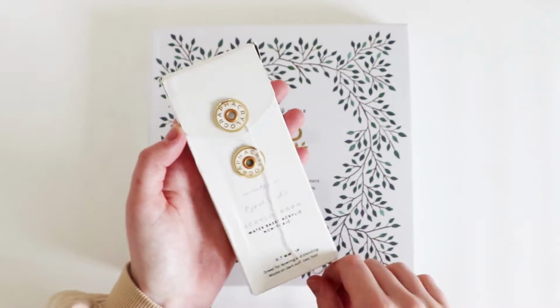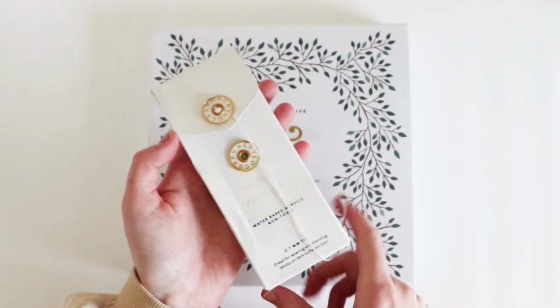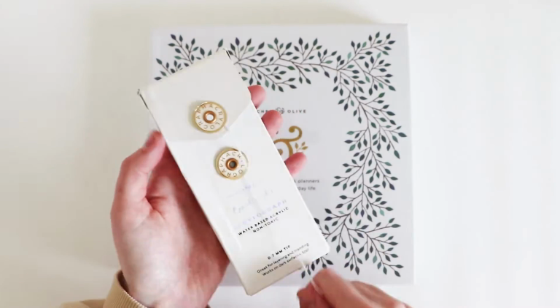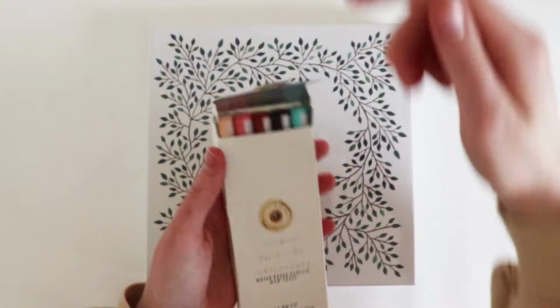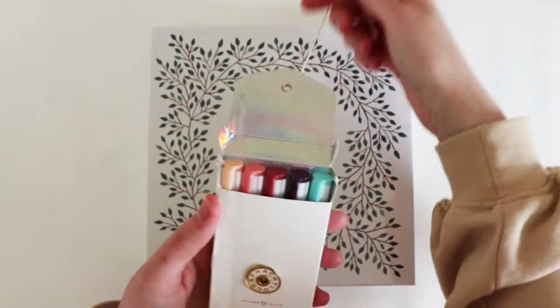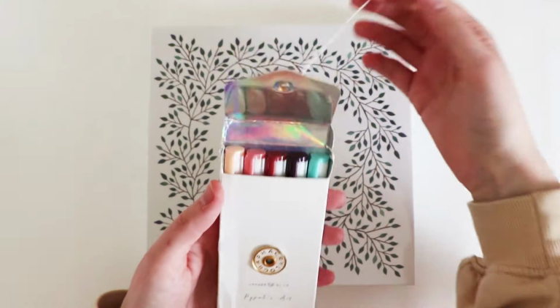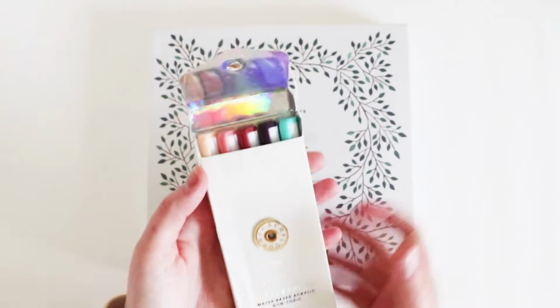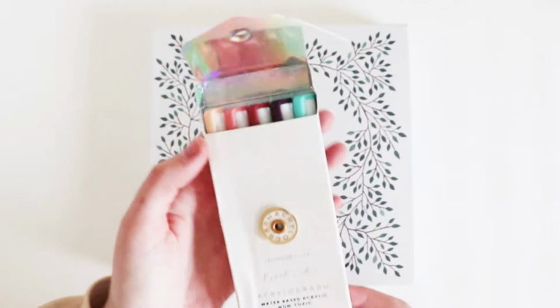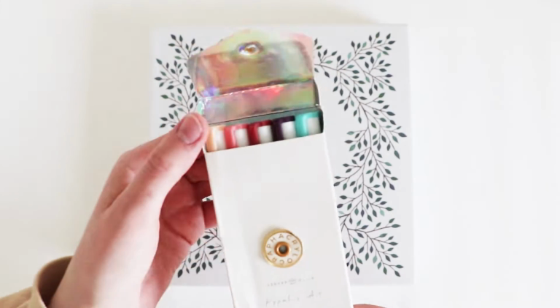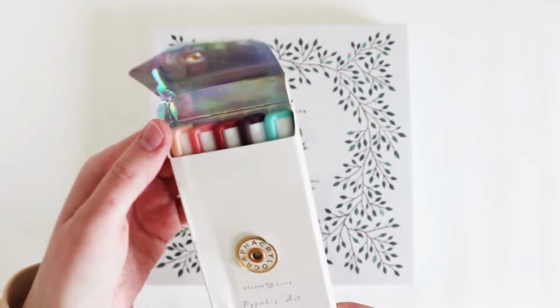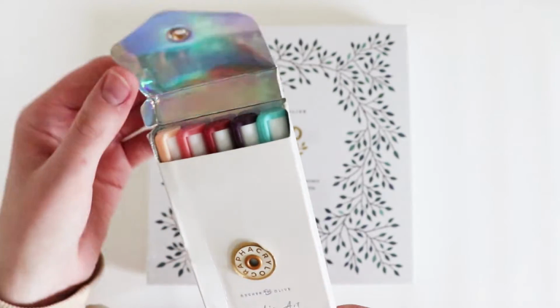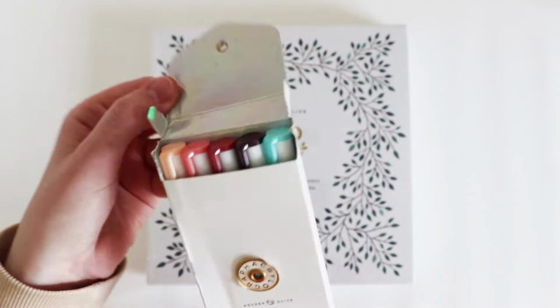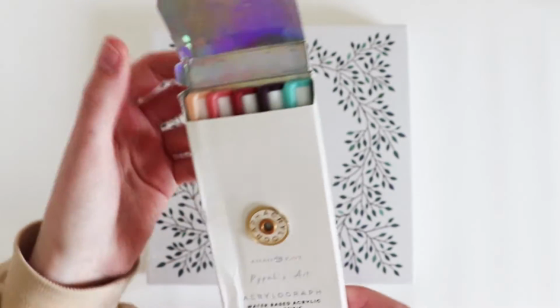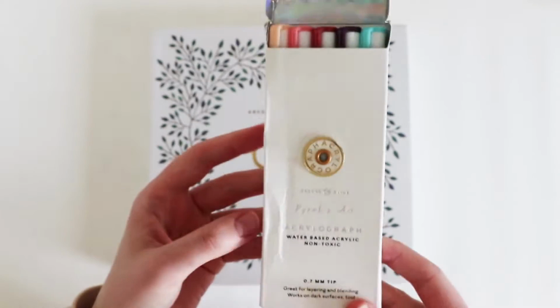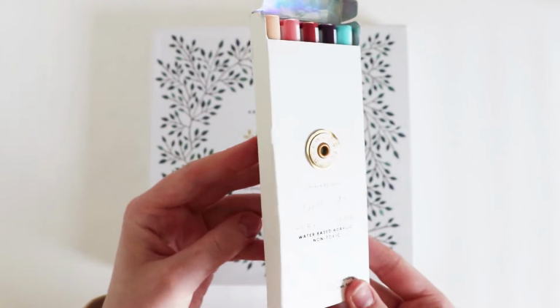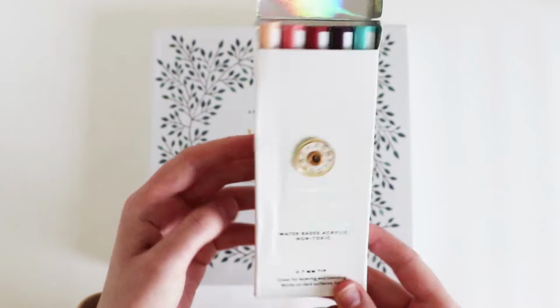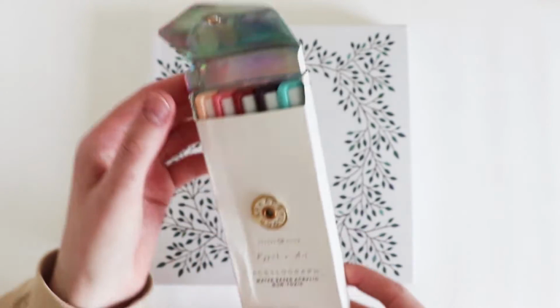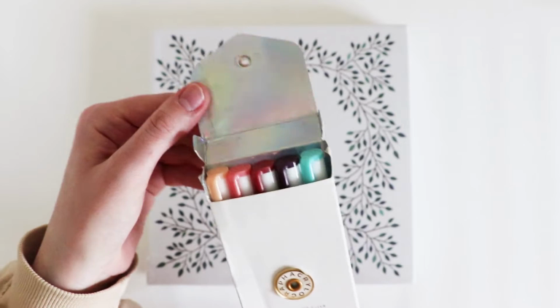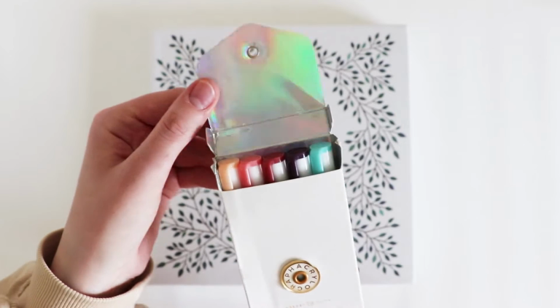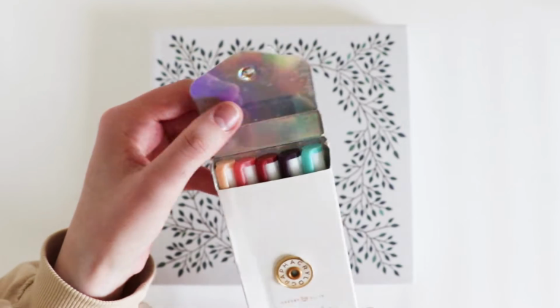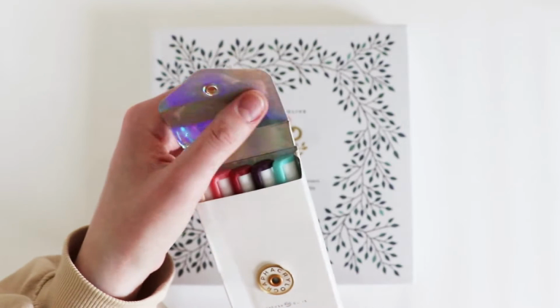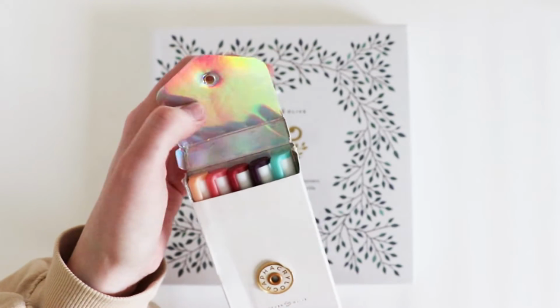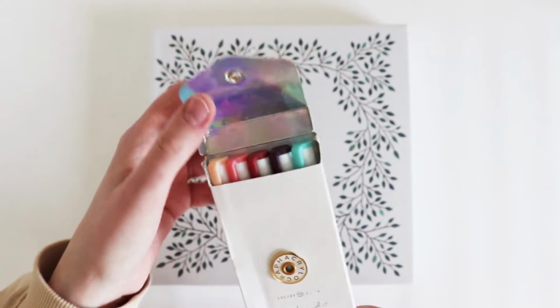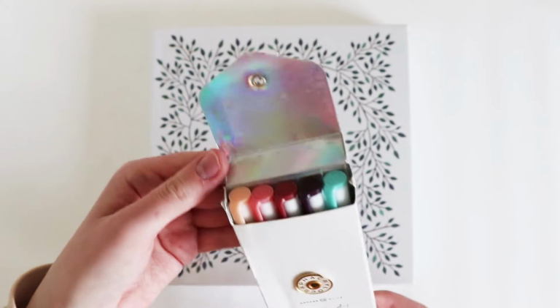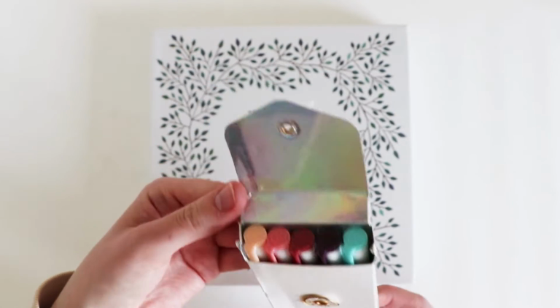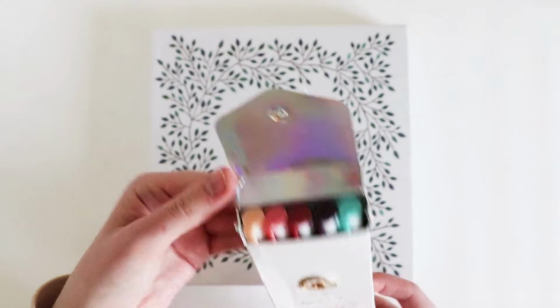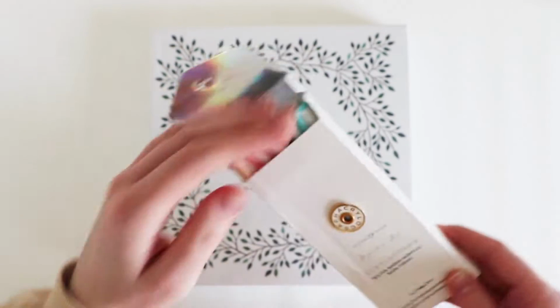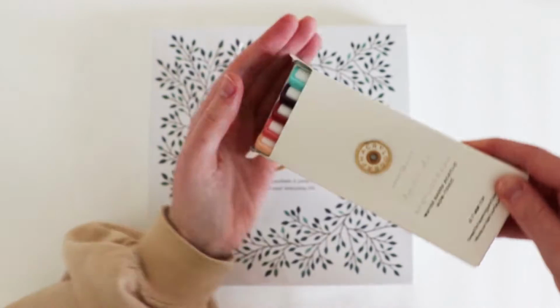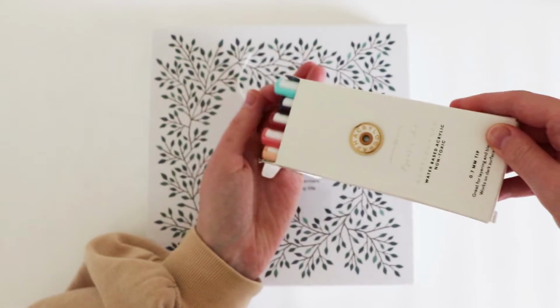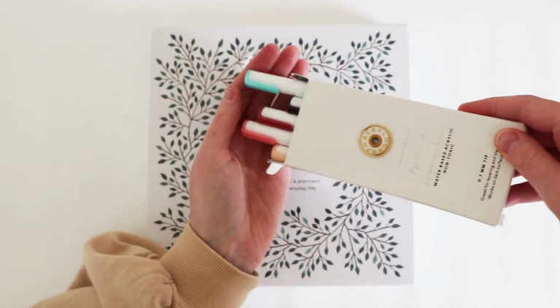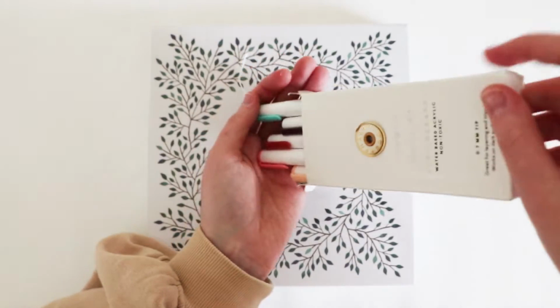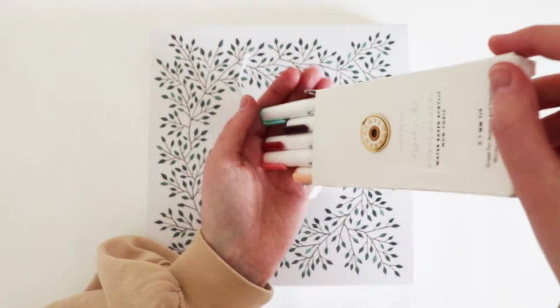Alright, so I just opened it. It's a shame about the packaging really. This looks really cool with the shine.